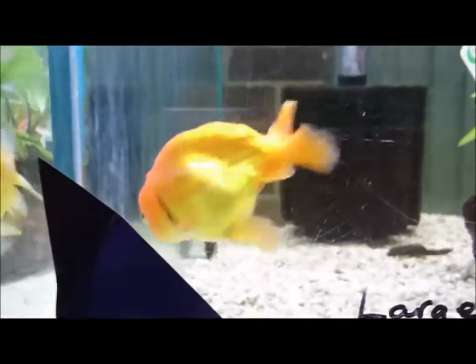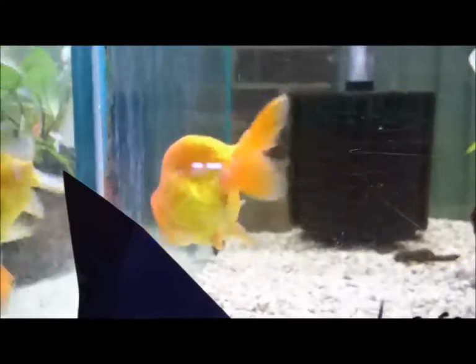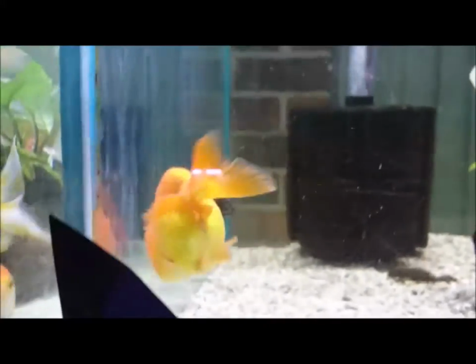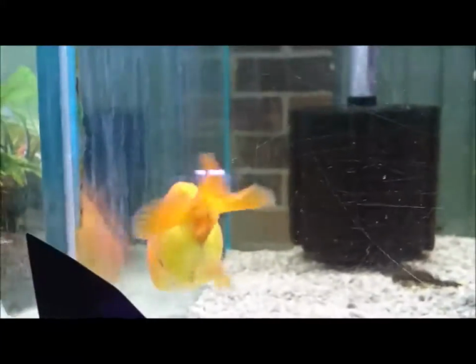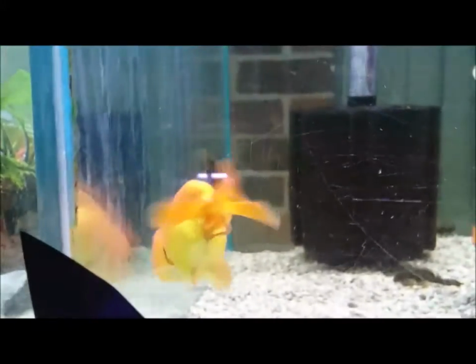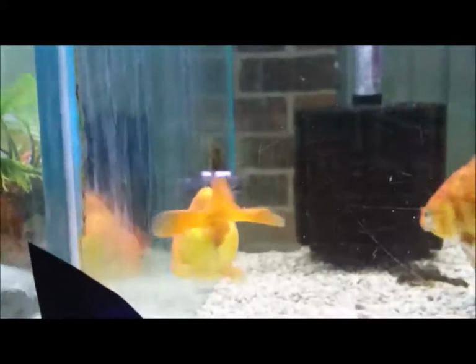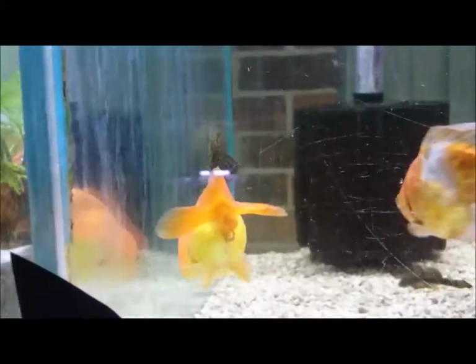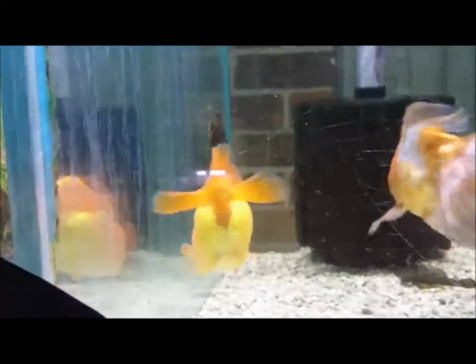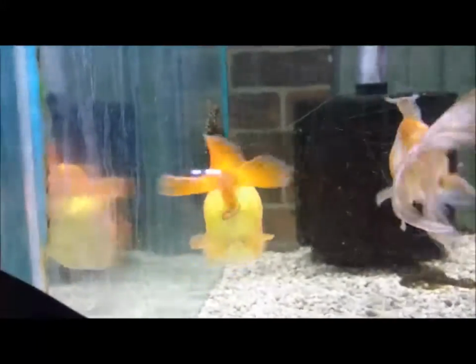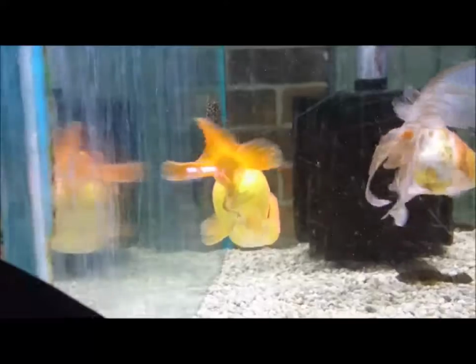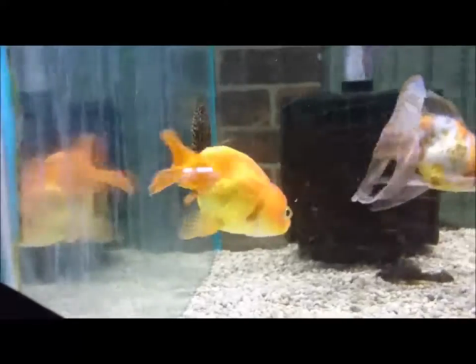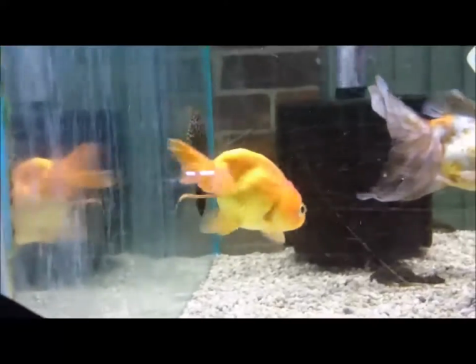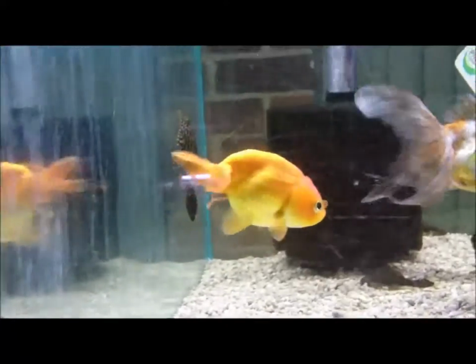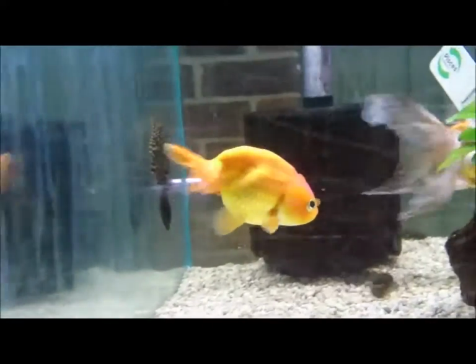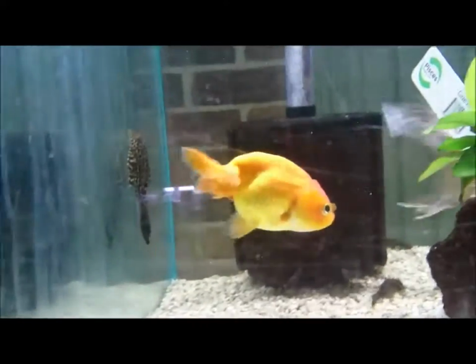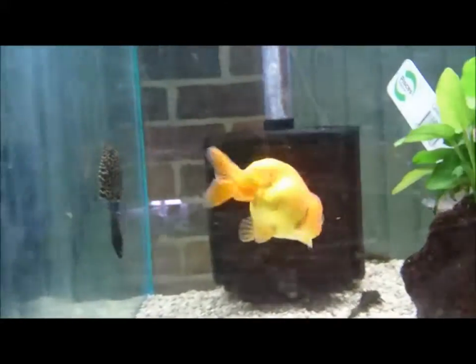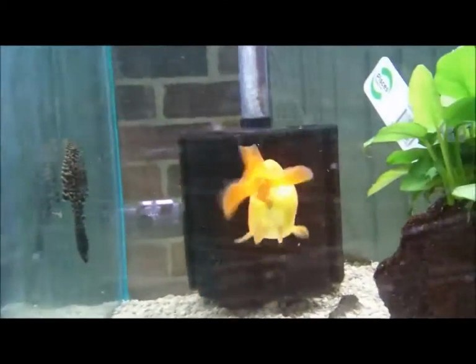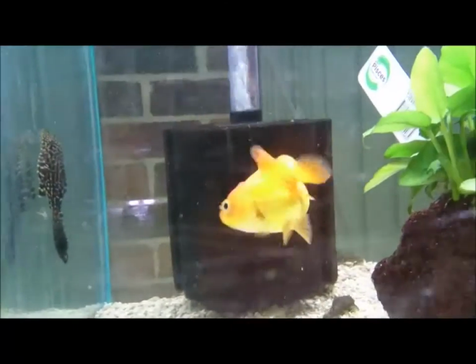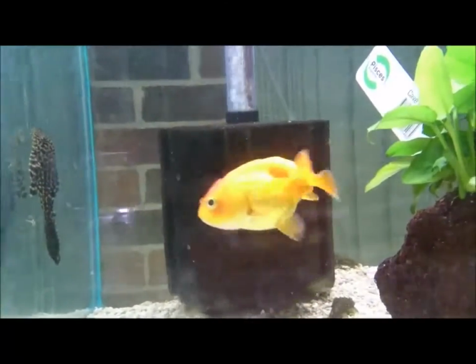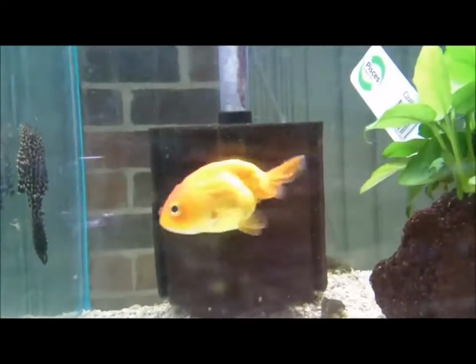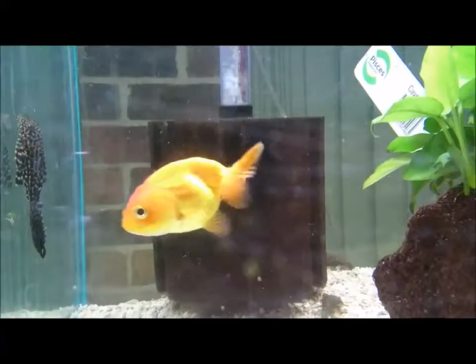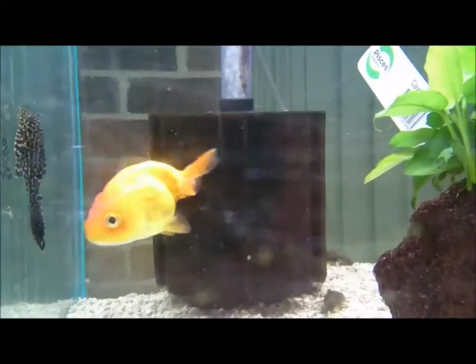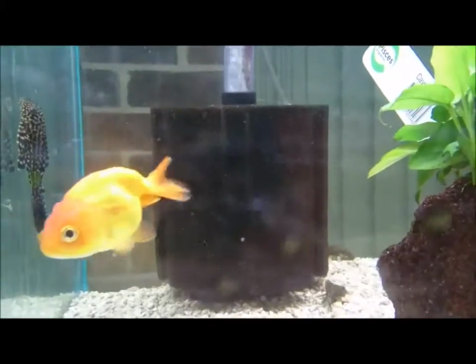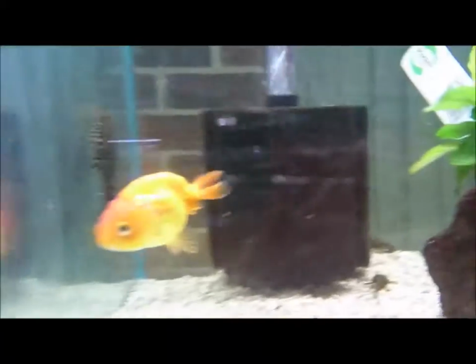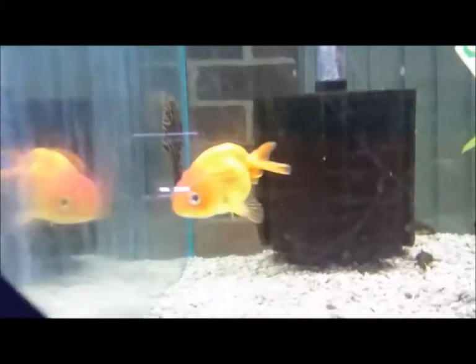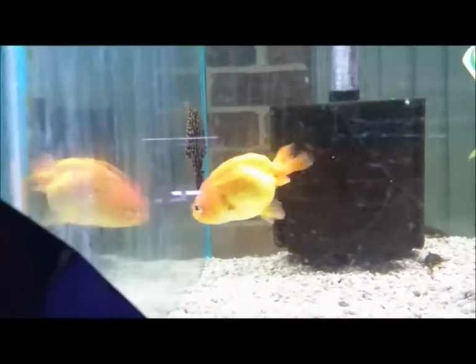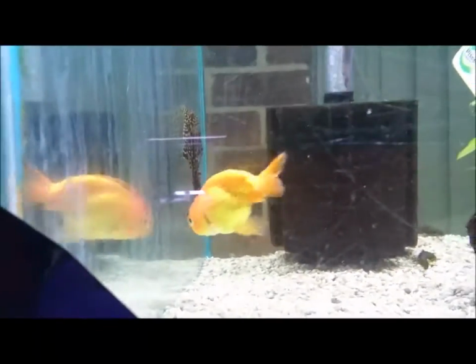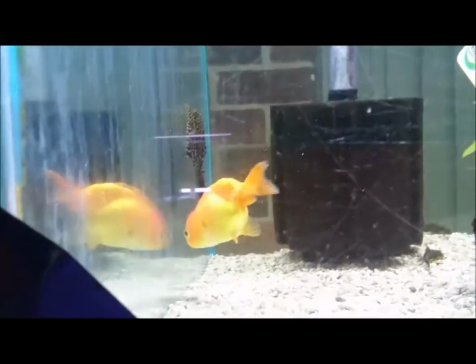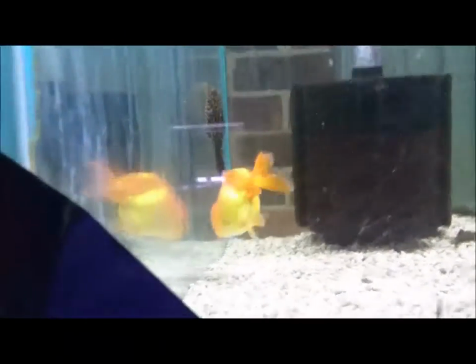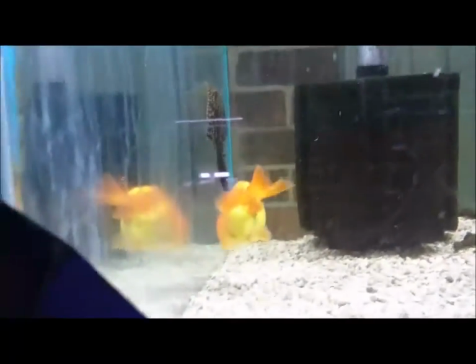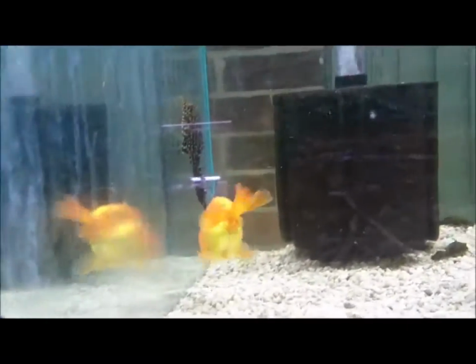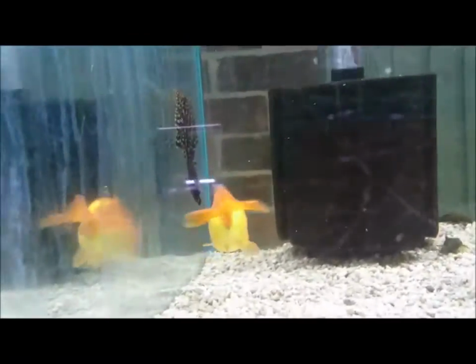Hello everybody, welcome back to Shrimp Lovers. Here we have another gorgeous little — oh lovely — doing a poo right when I'm doing a video. Now this is what we call a class act everybody. I apologize.